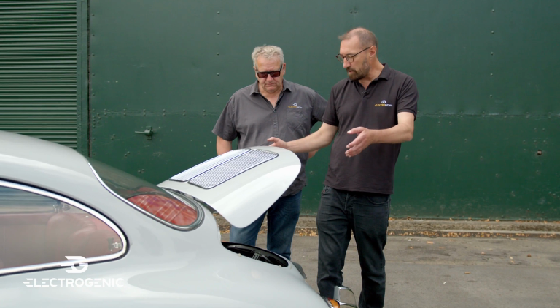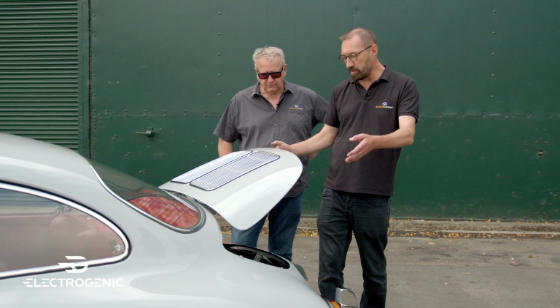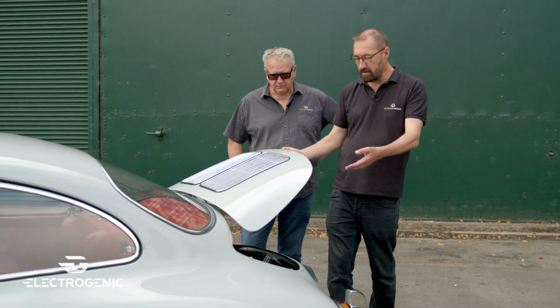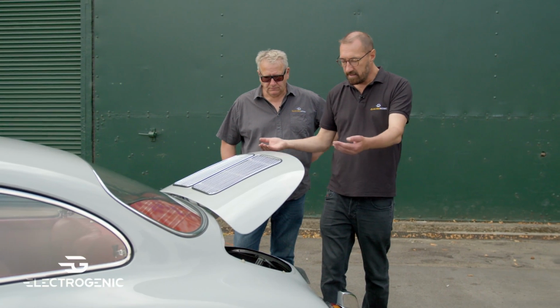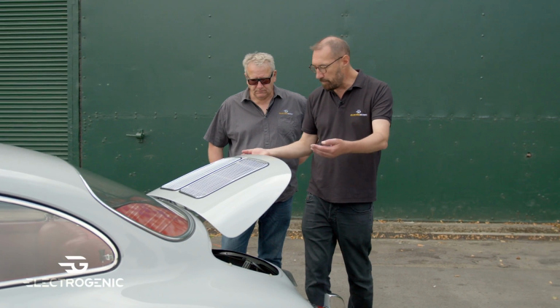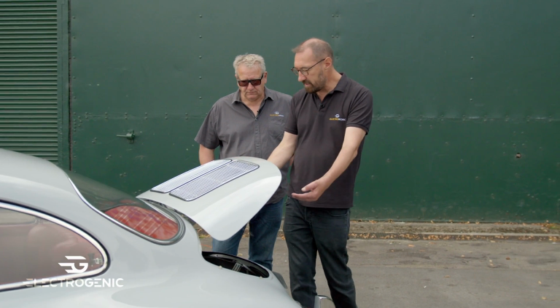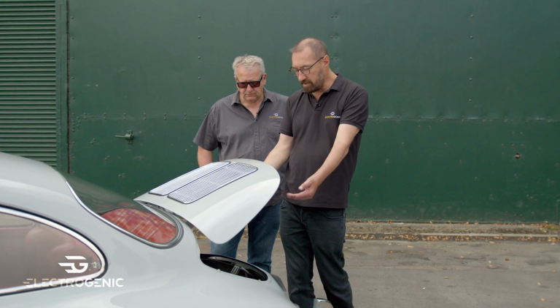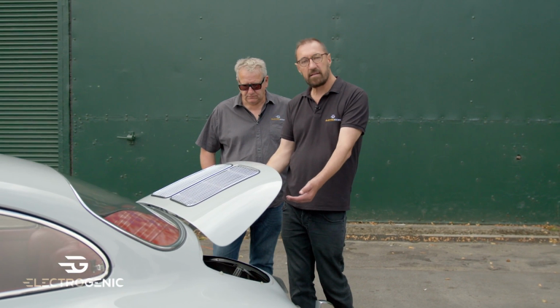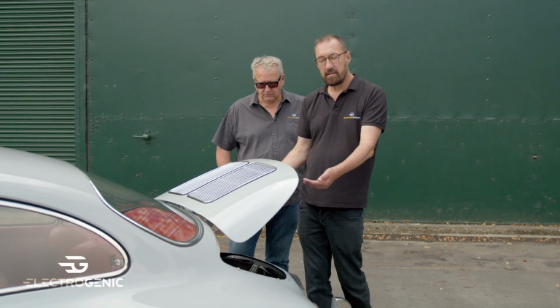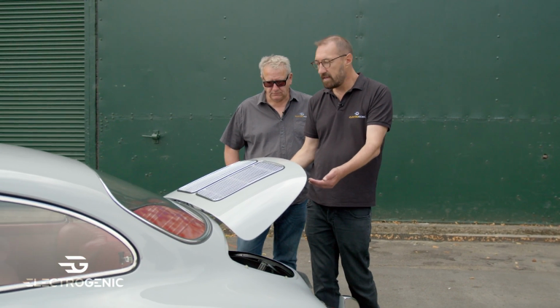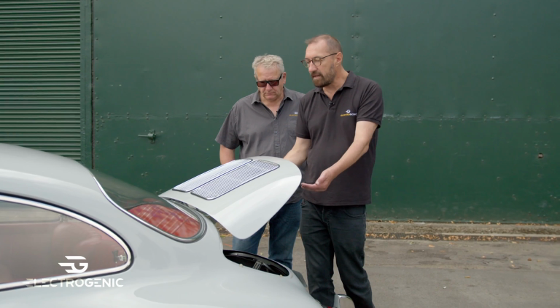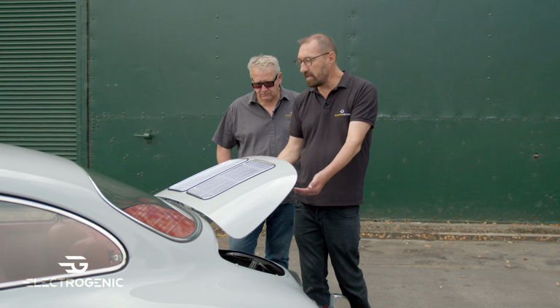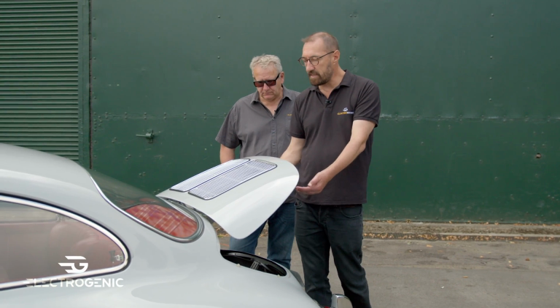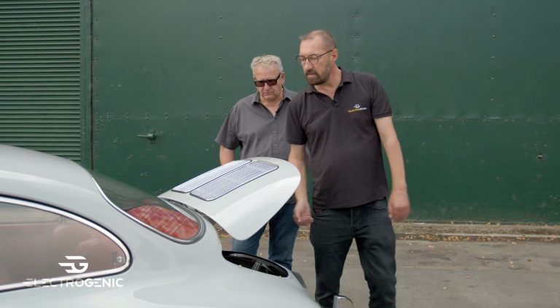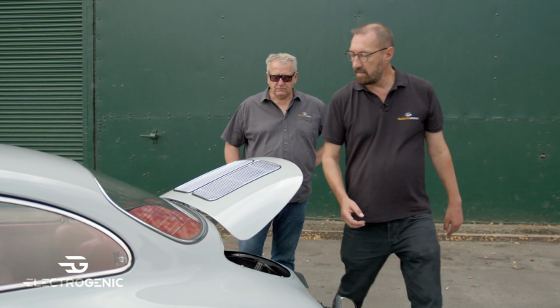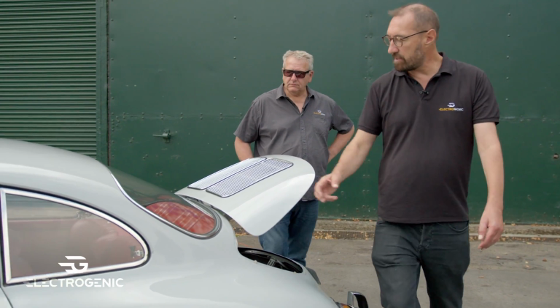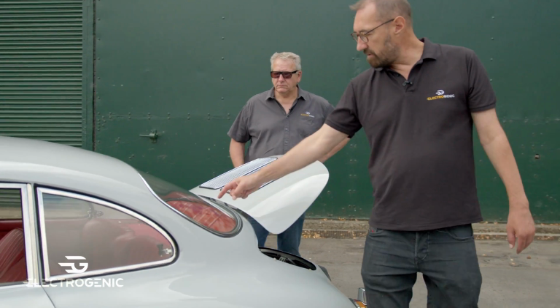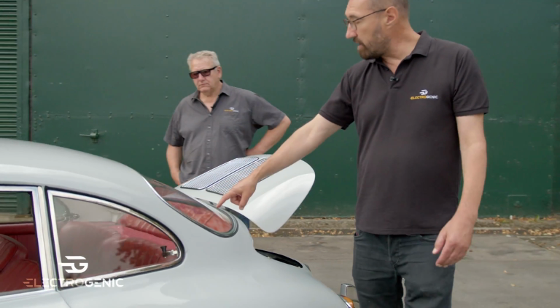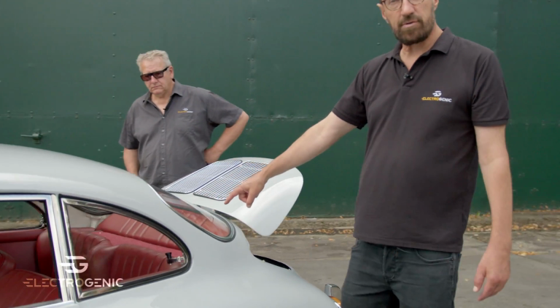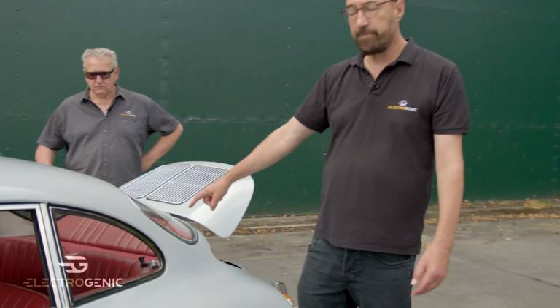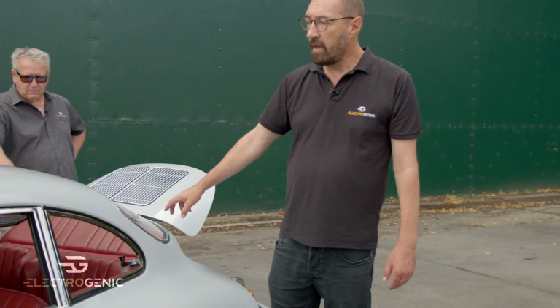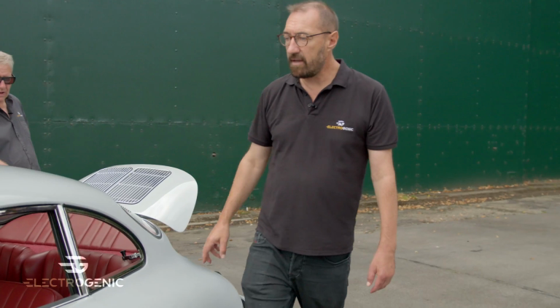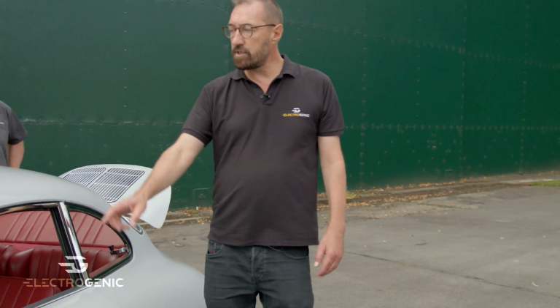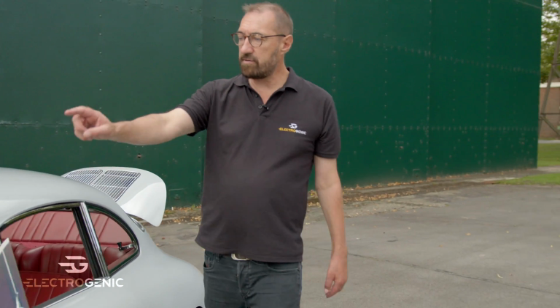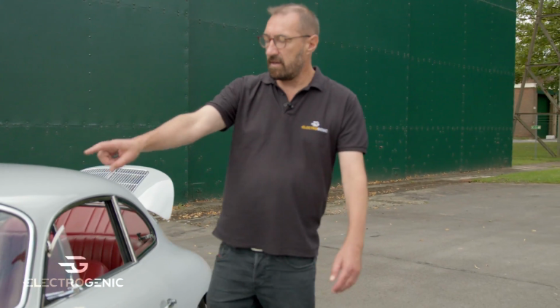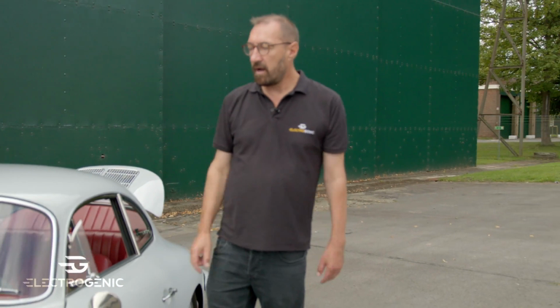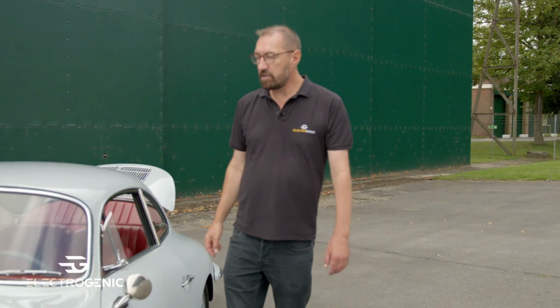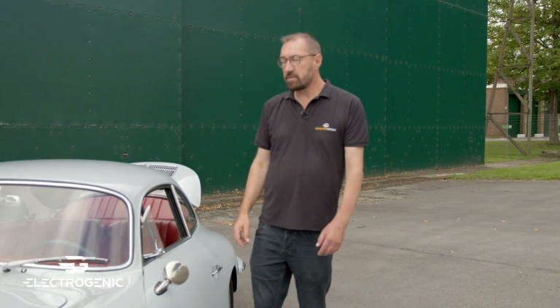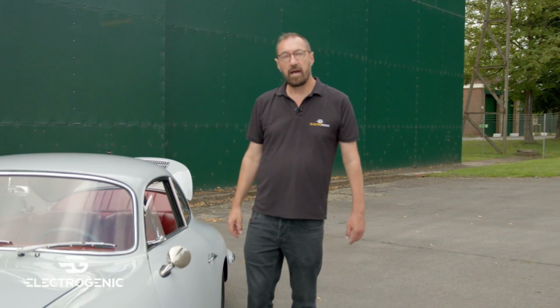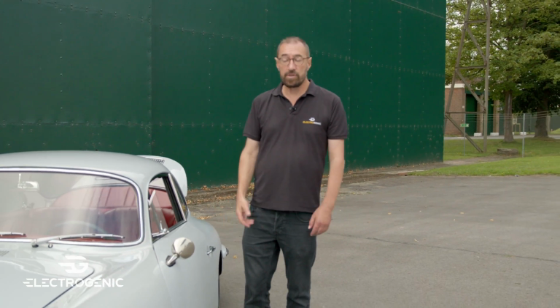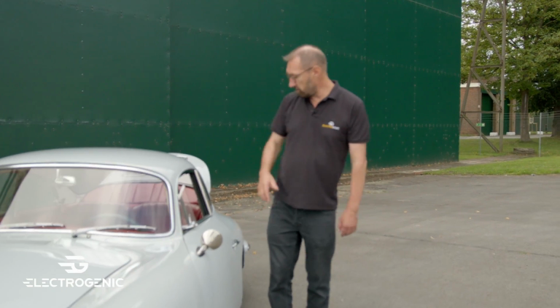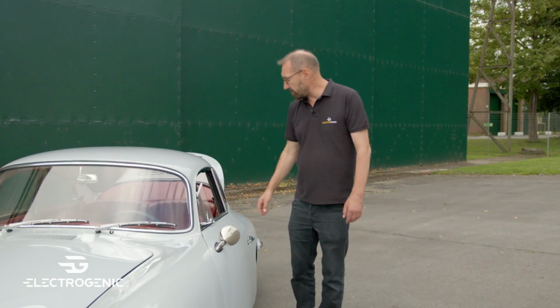Beautifully put together — there are batteries underneath the electronics here, batteries on the rear parcel shelf, and there are also batteries under the bonnet, which I can show you as well if you like.